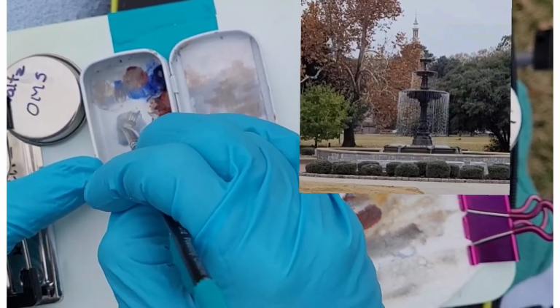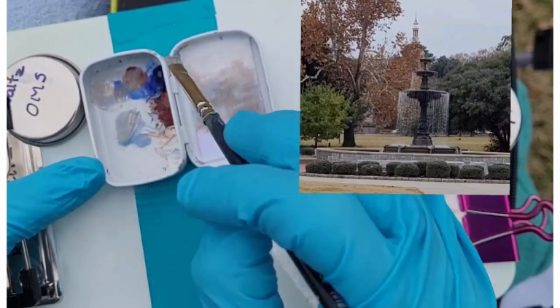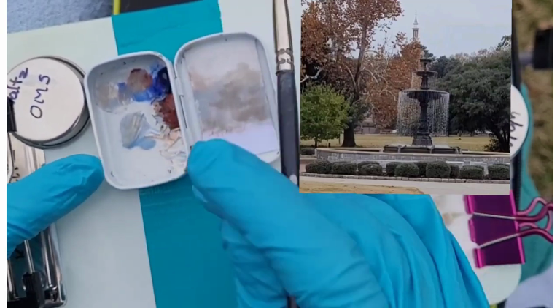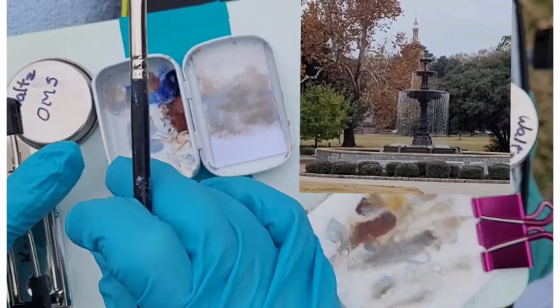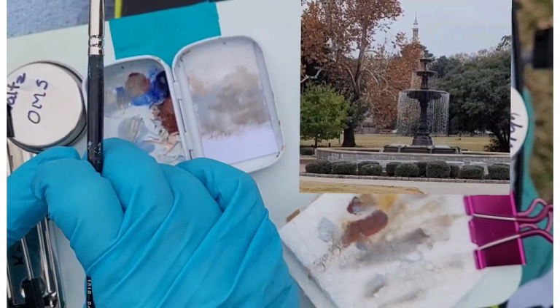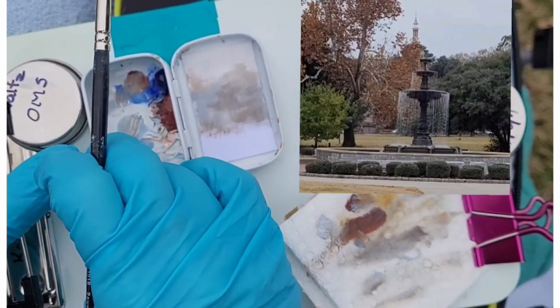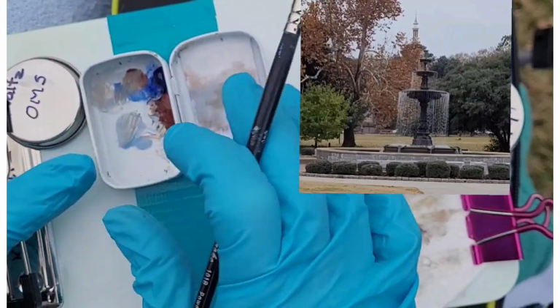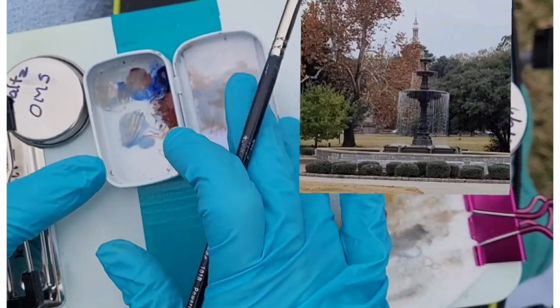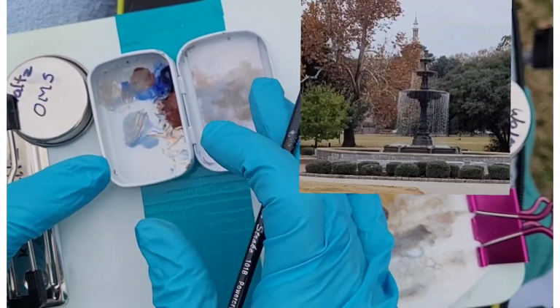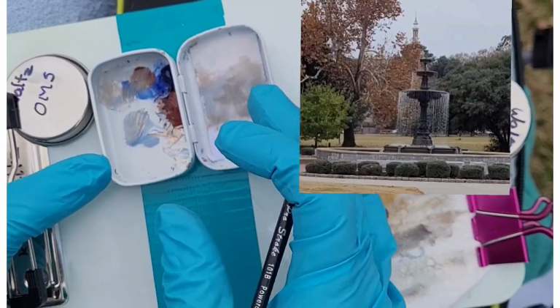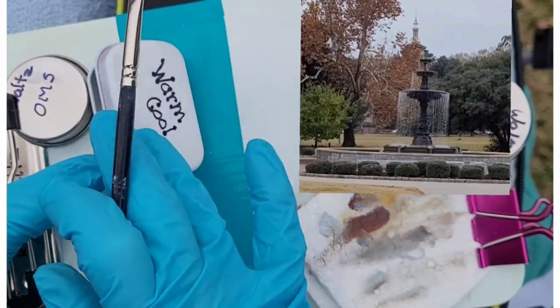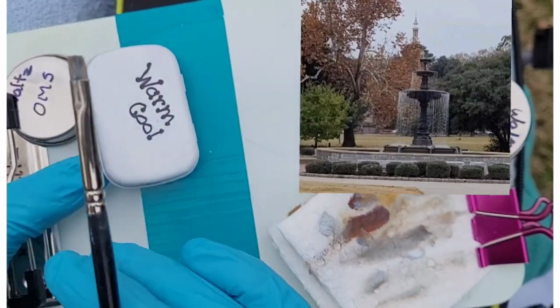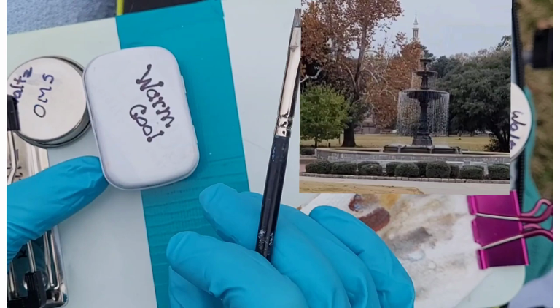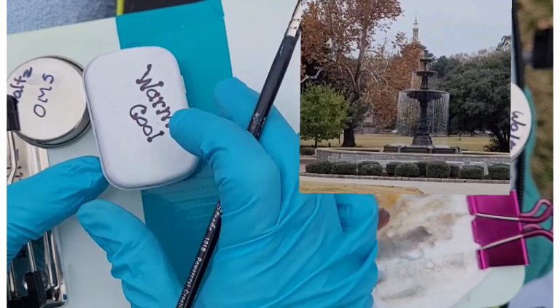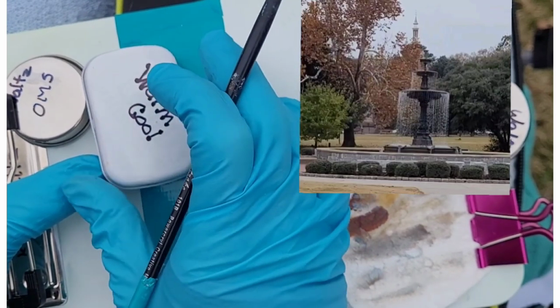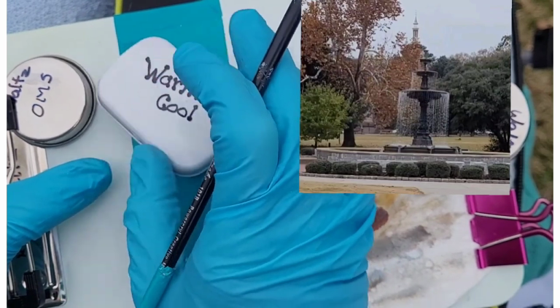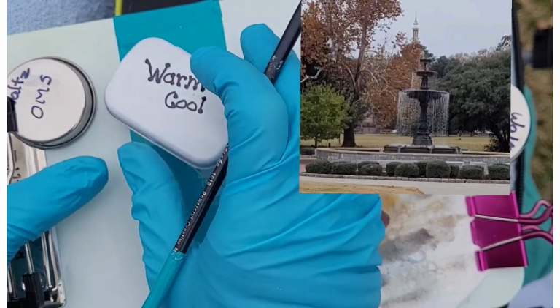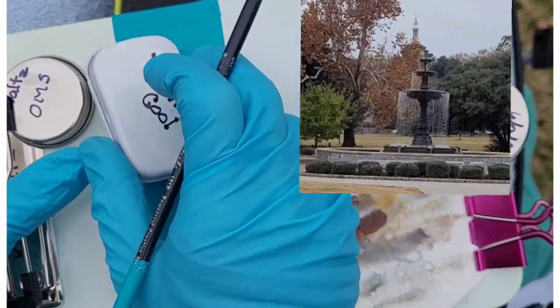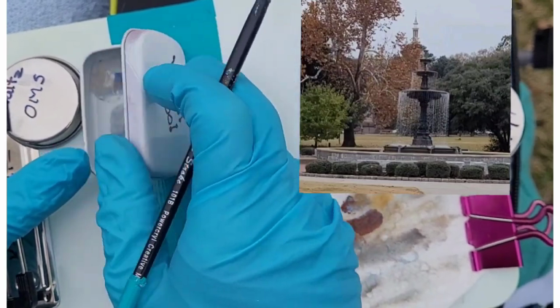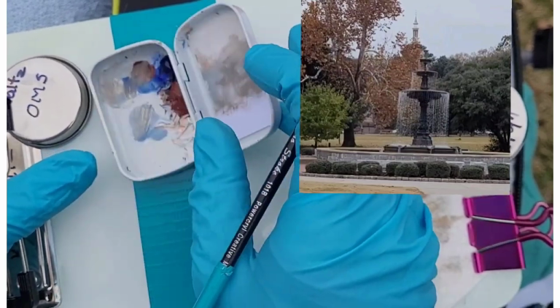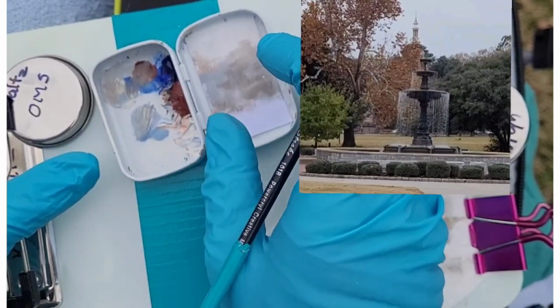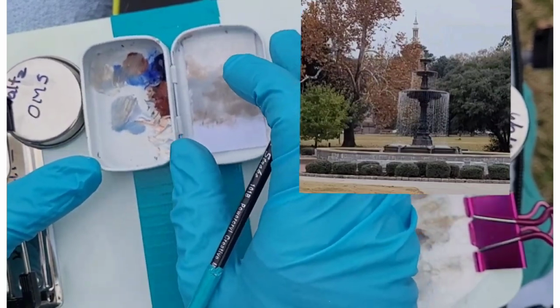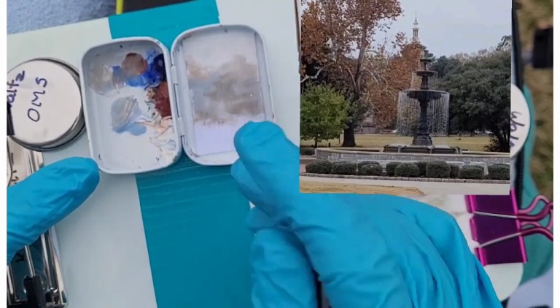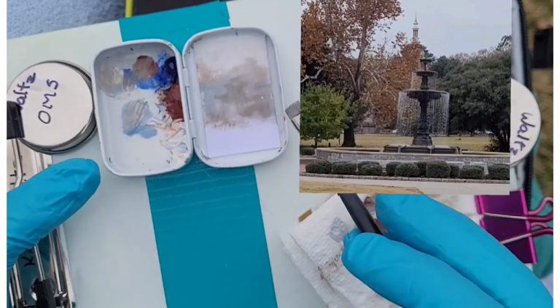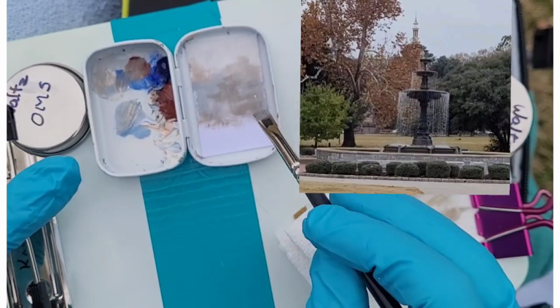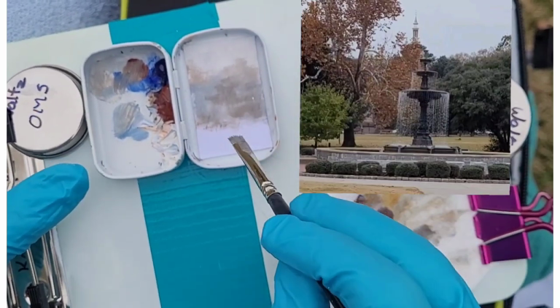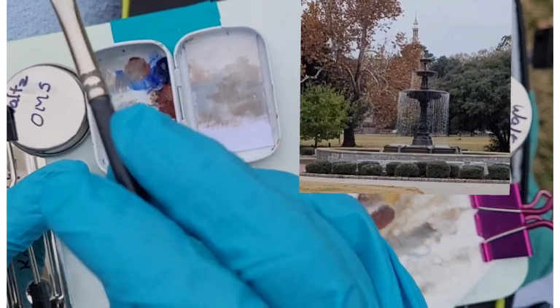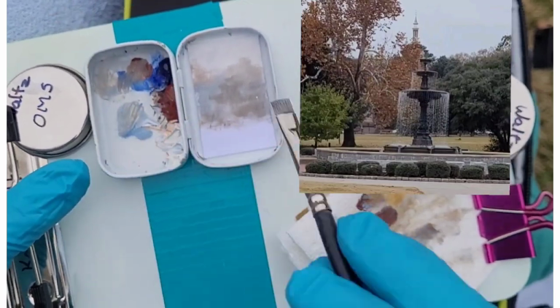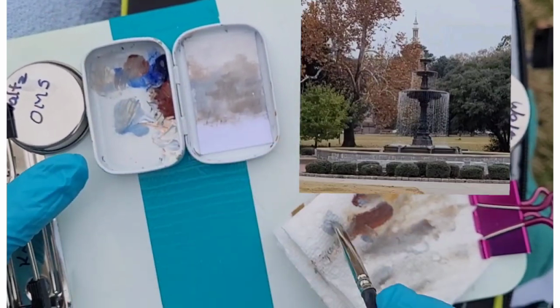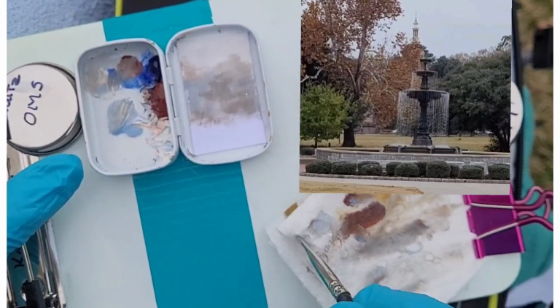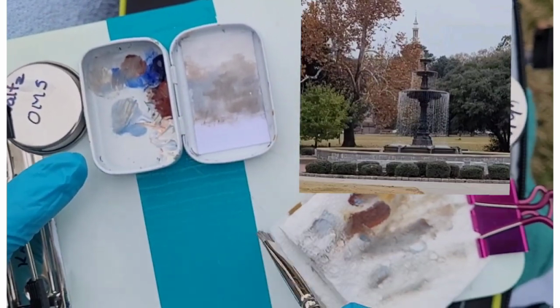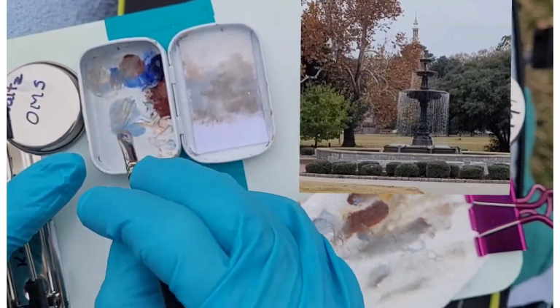I call this my warm/cool palette — warm and cool. Warm being the burnt sienna, cool being the ultramarine blue.